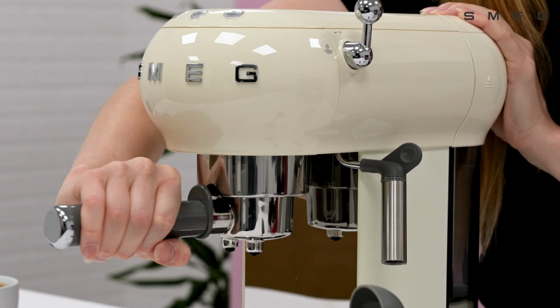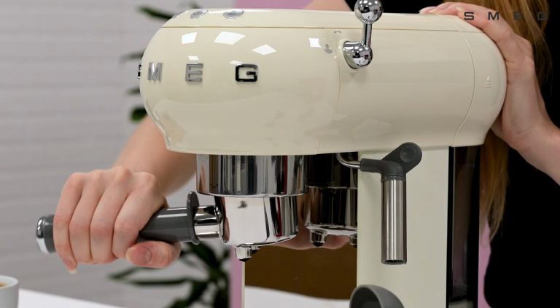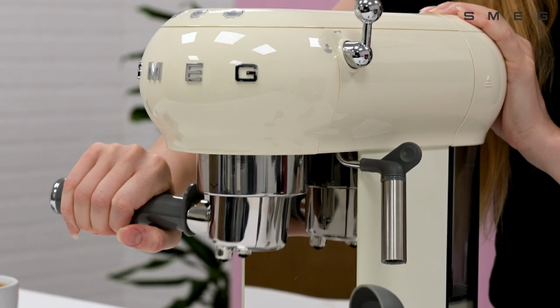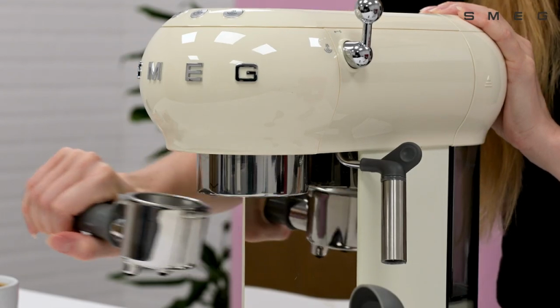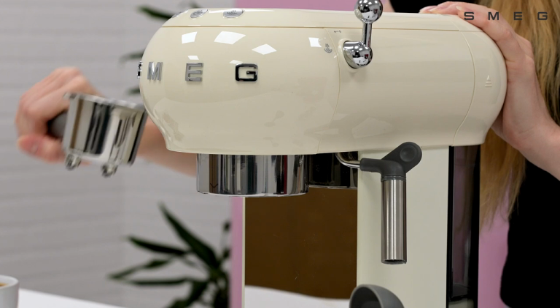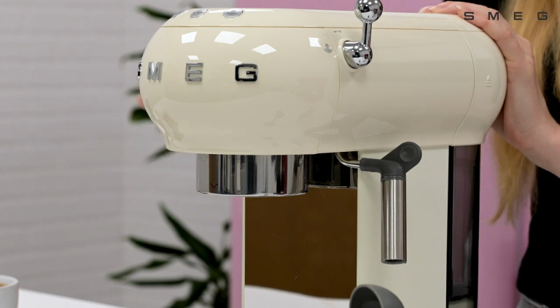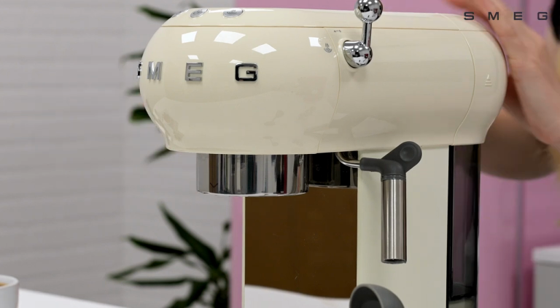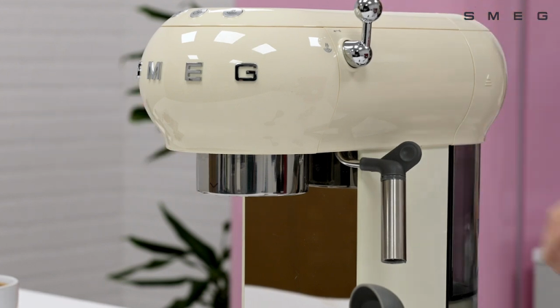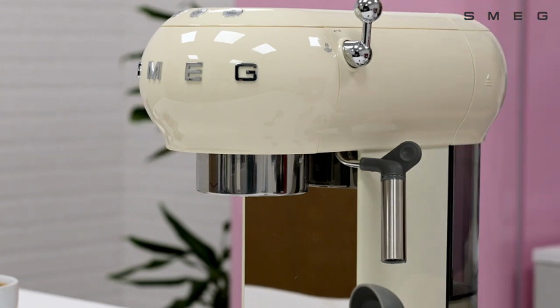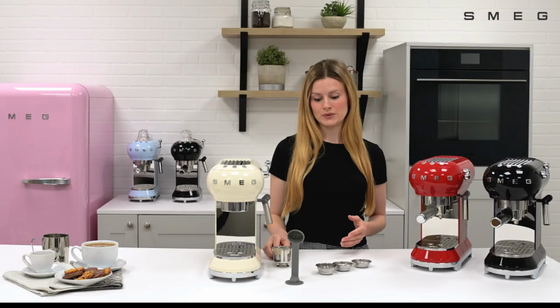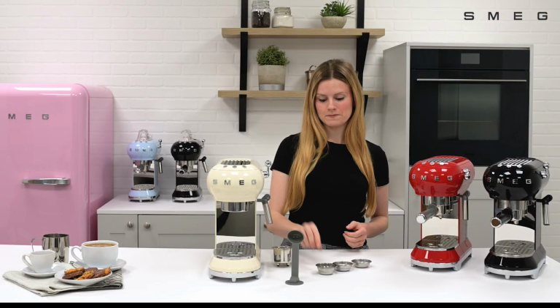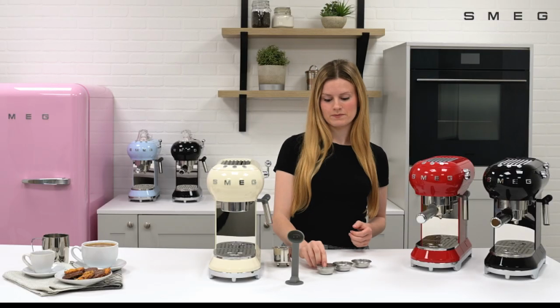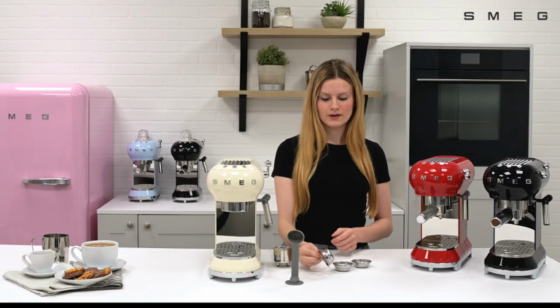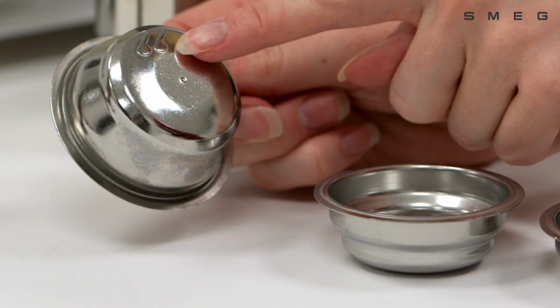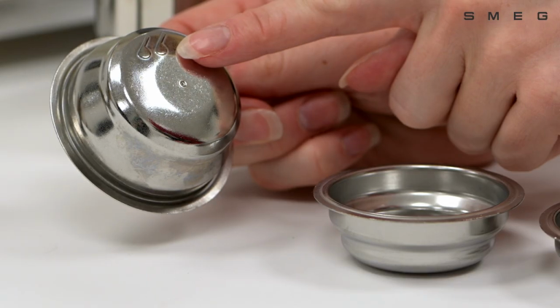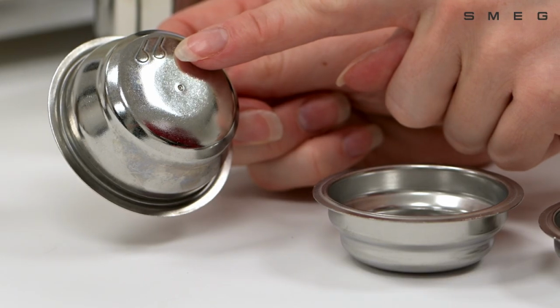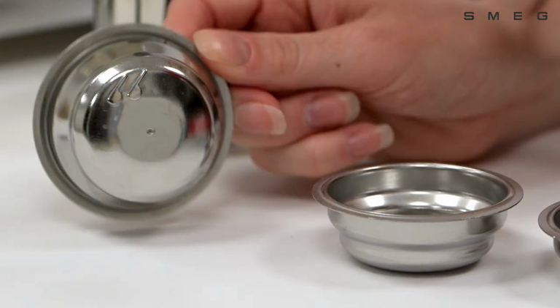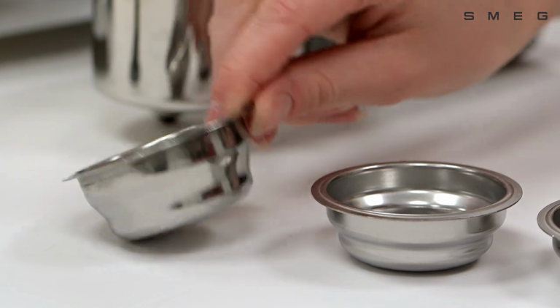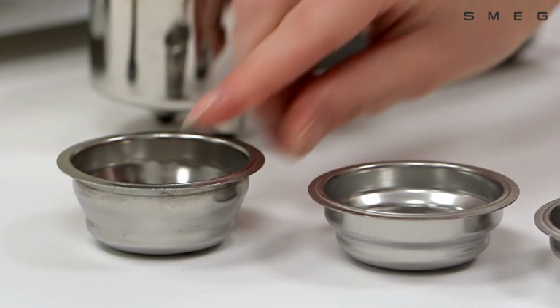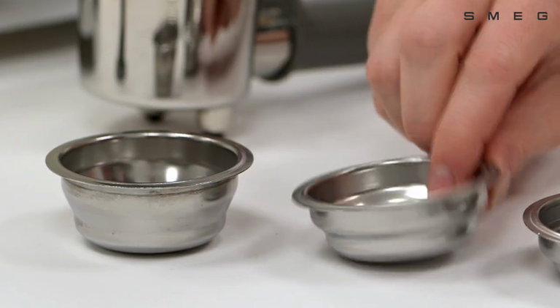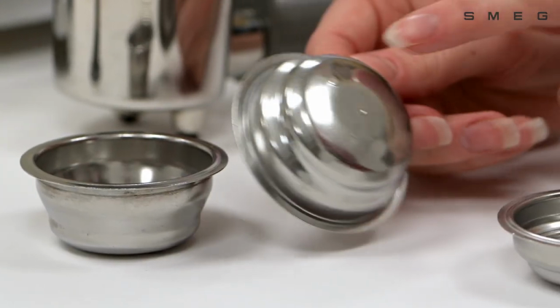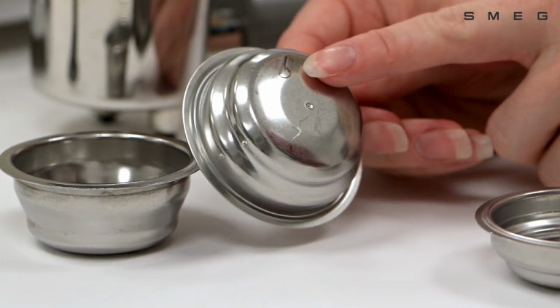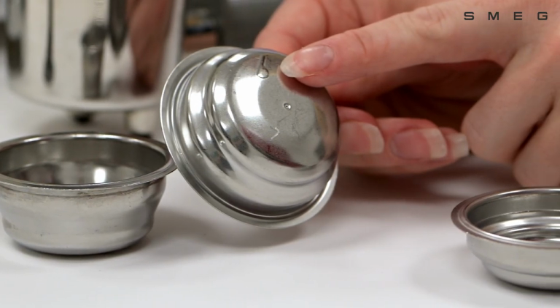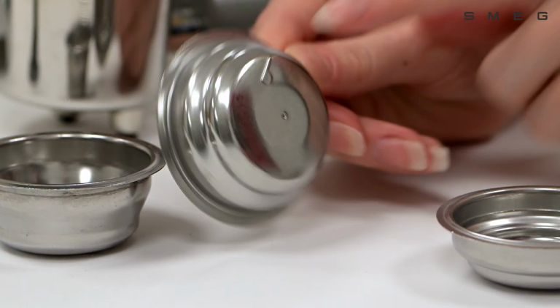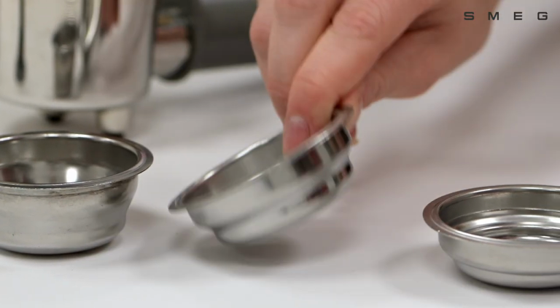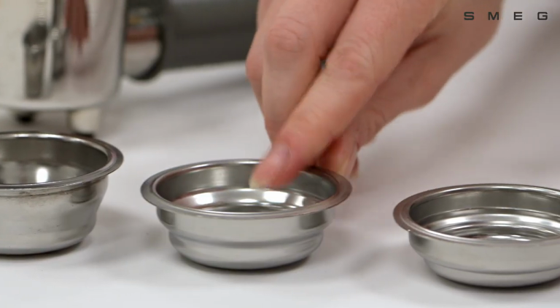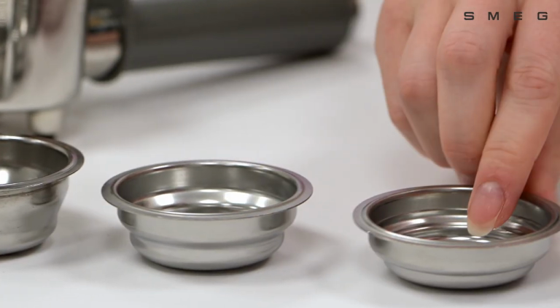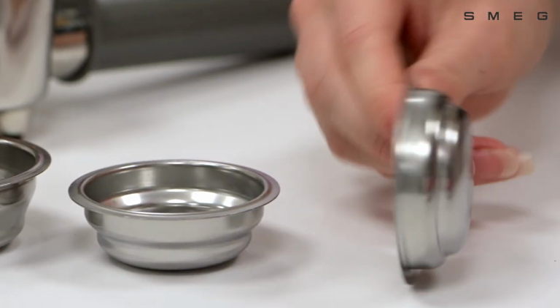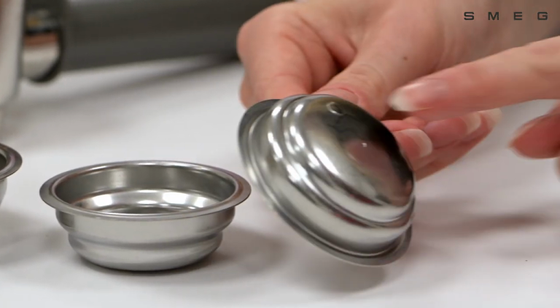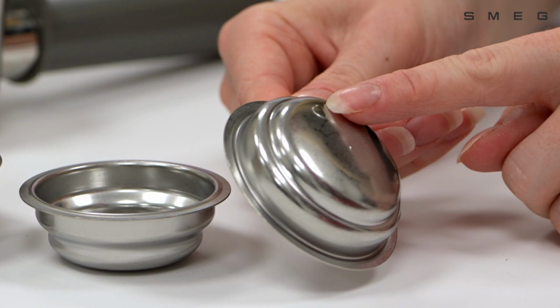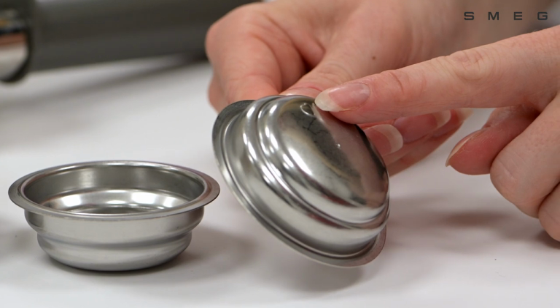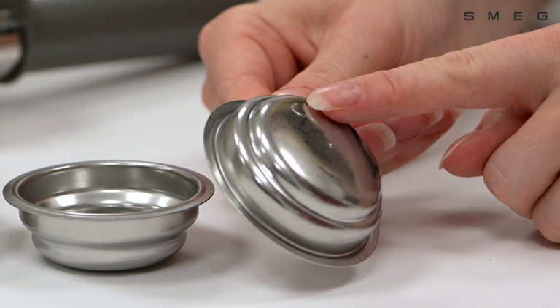There's a stainless steel filter holder for three different types of filters included: double shot, single shot, and a separate filter for paper pods as well.